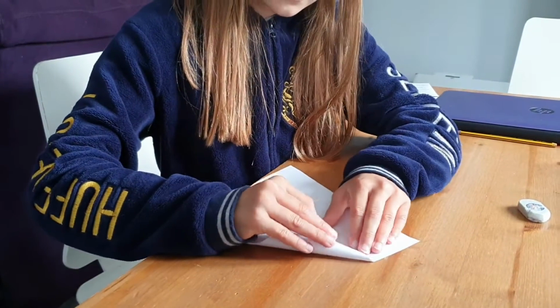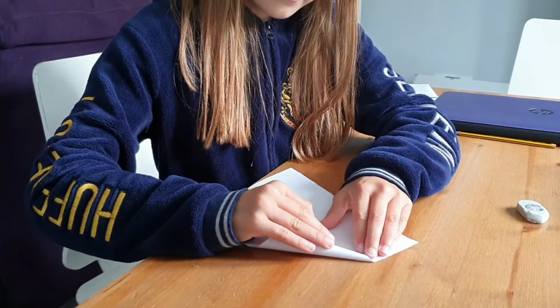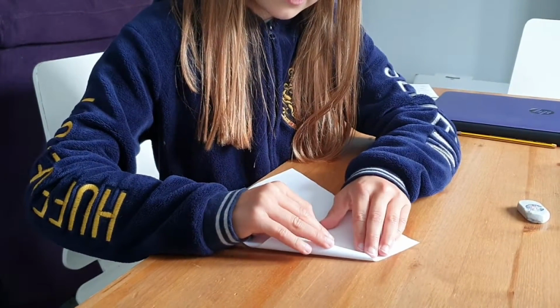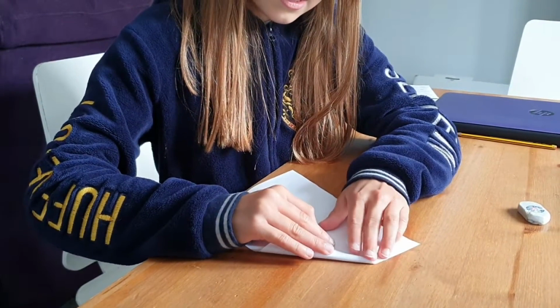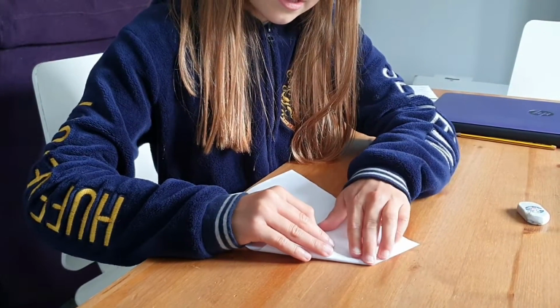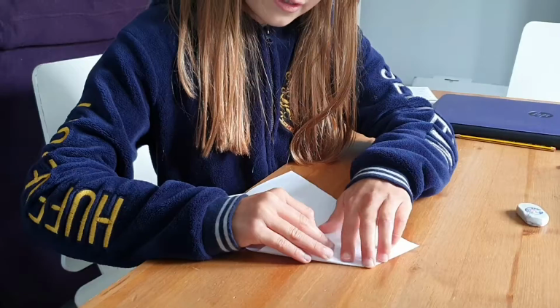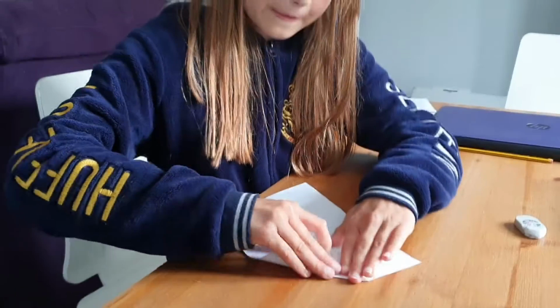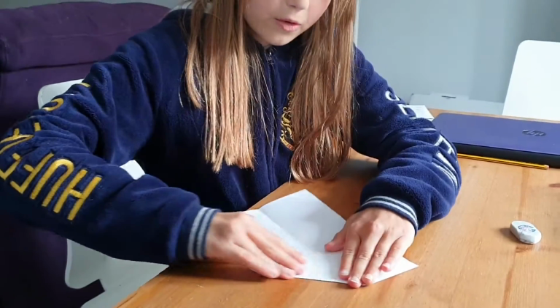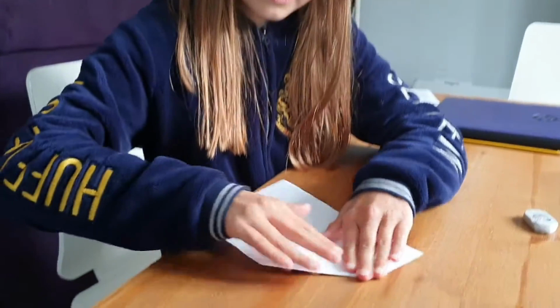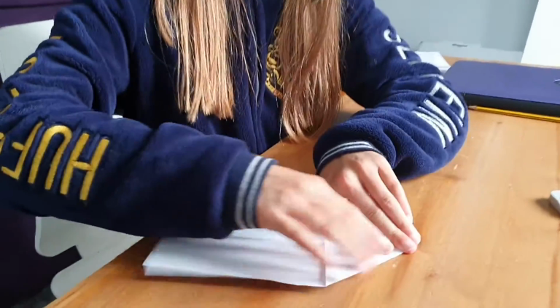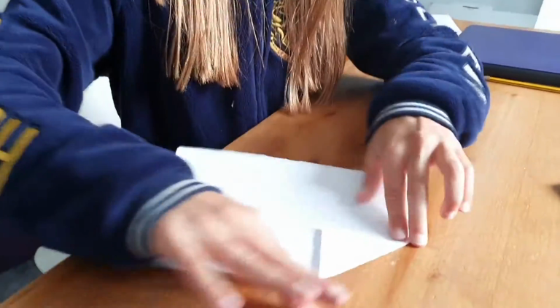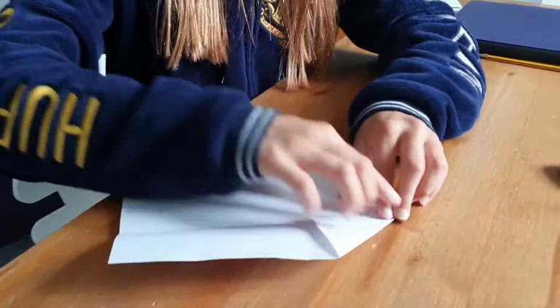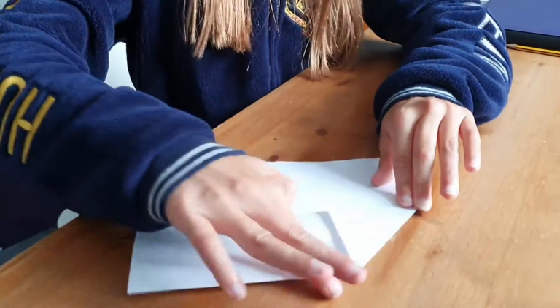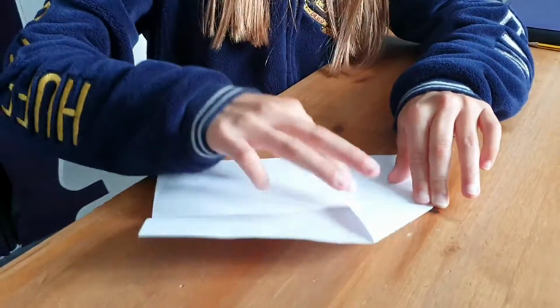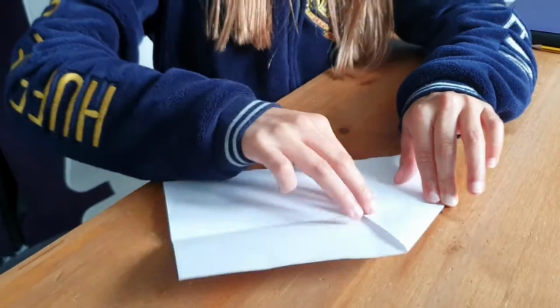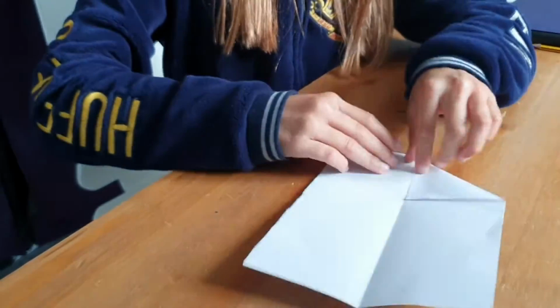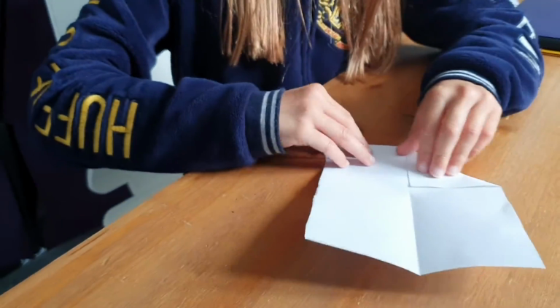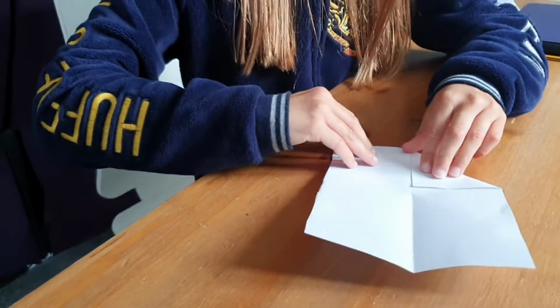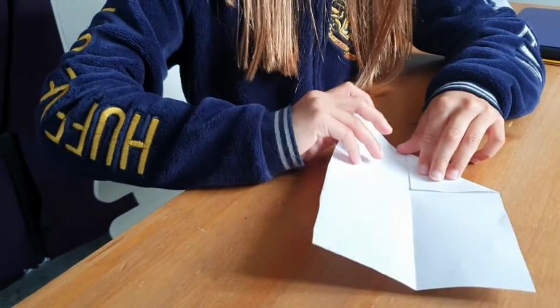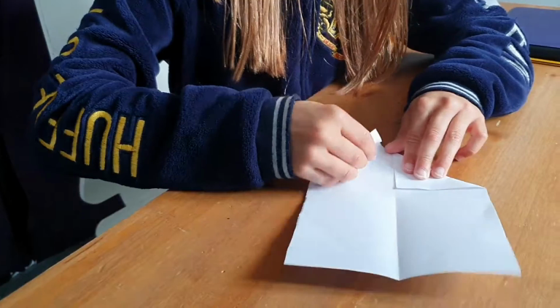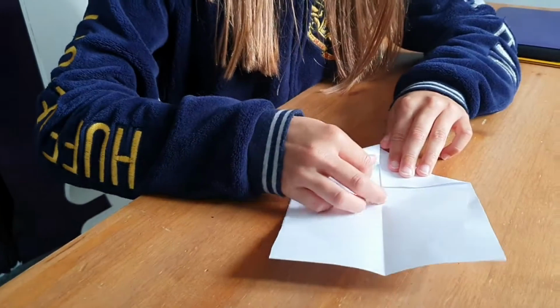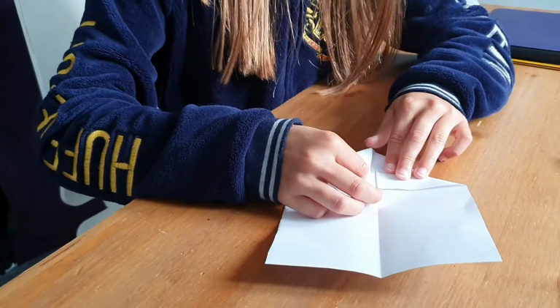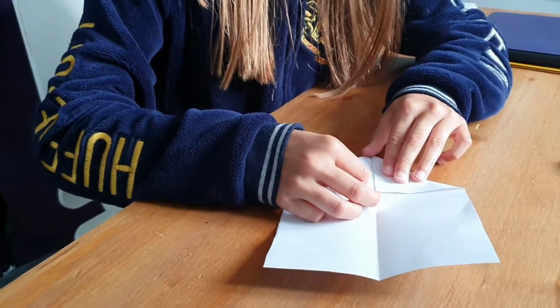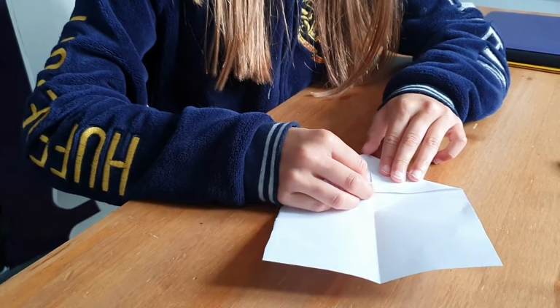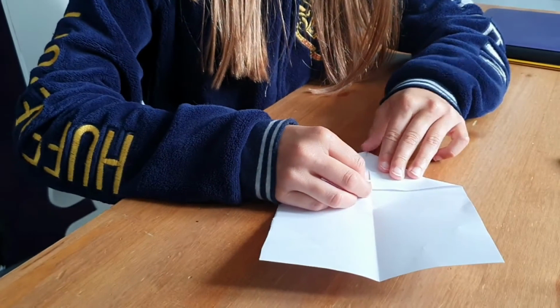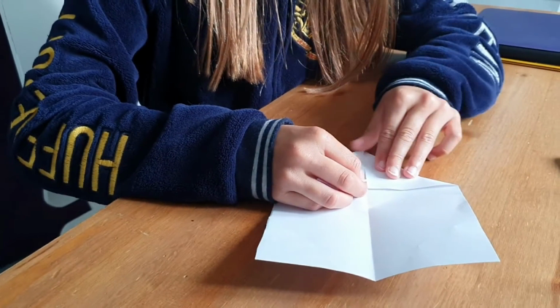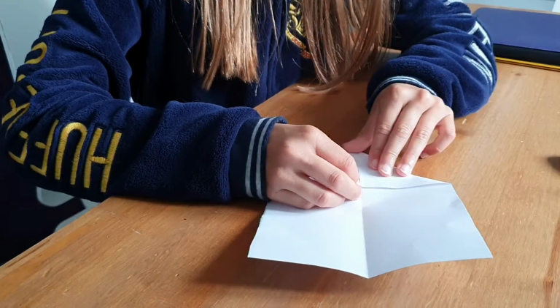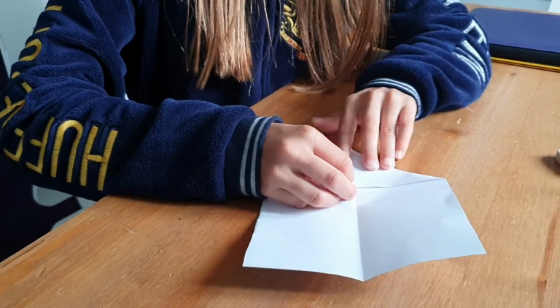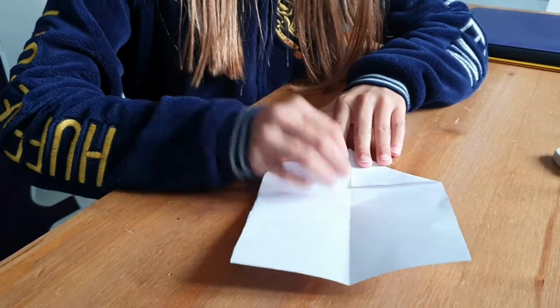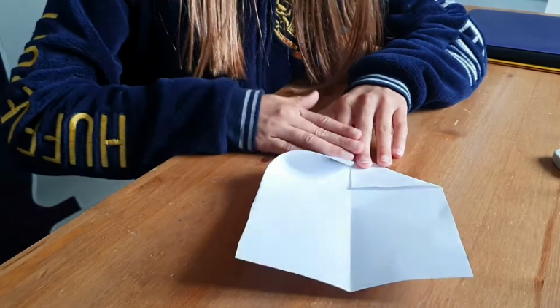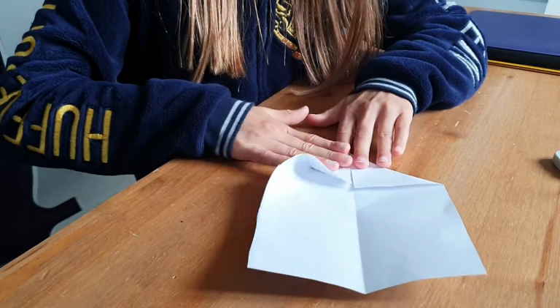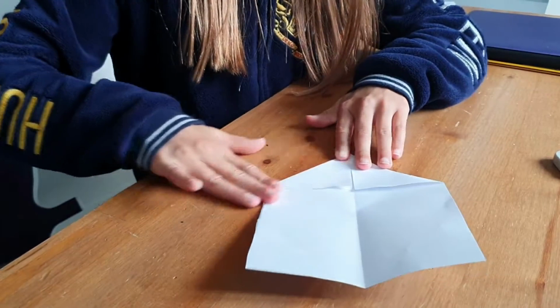And fold these corners so they make a triangle into the middle line, like so.